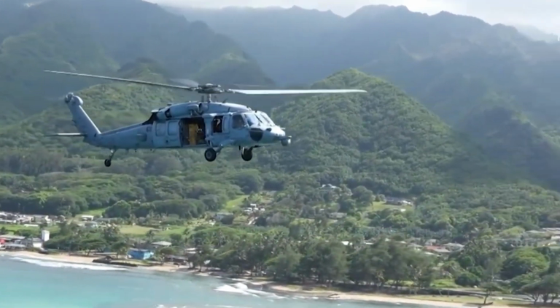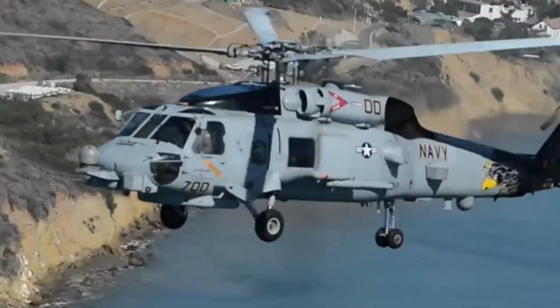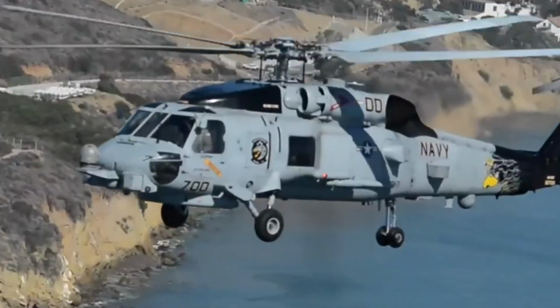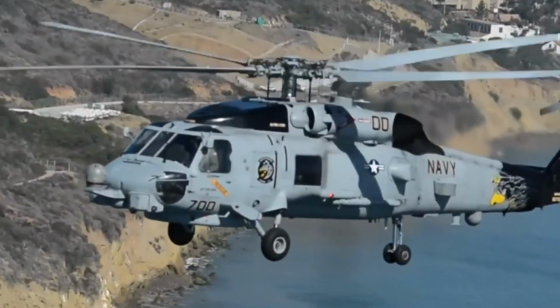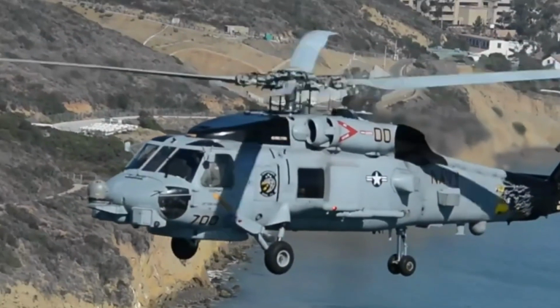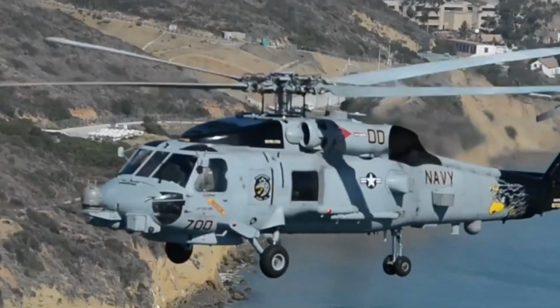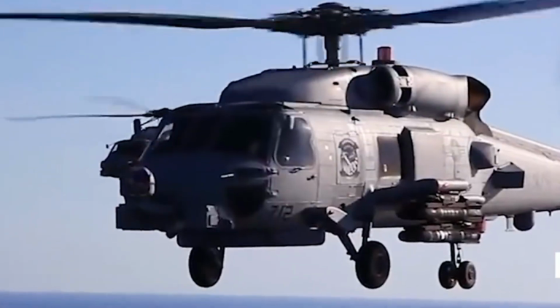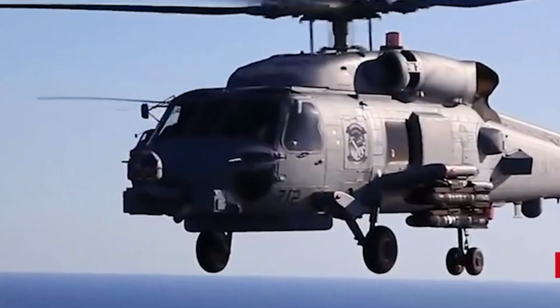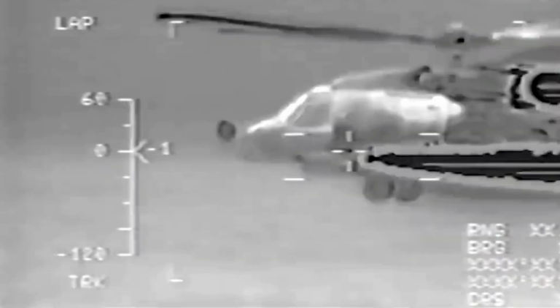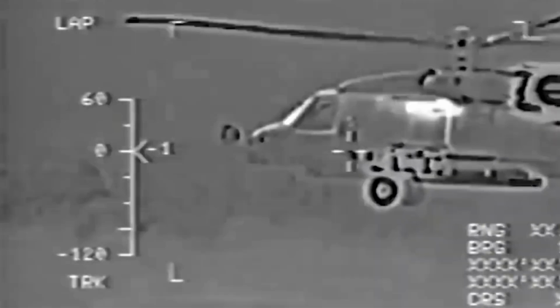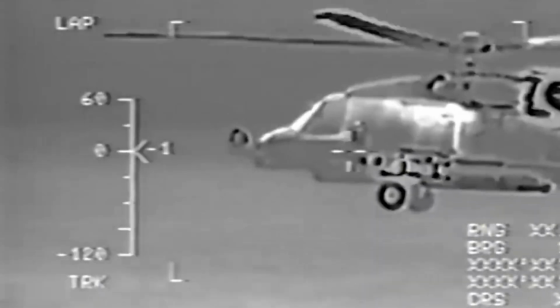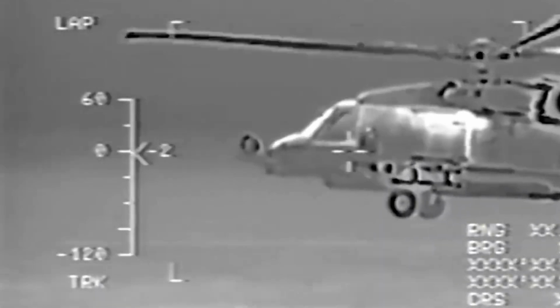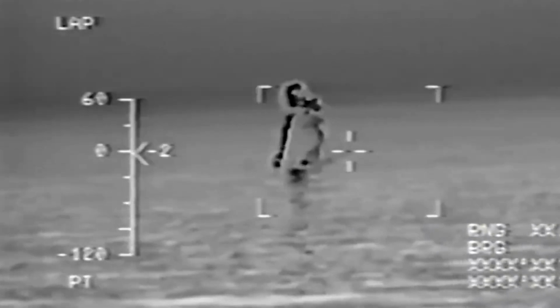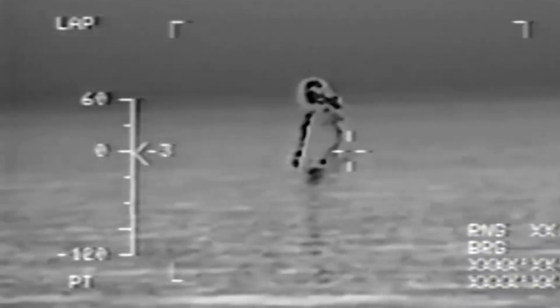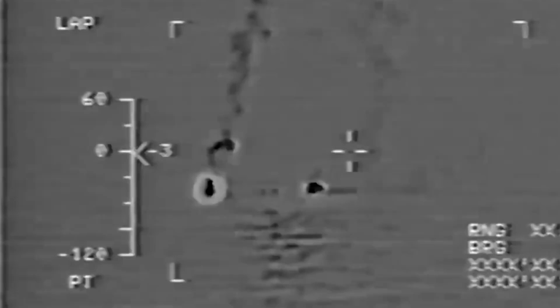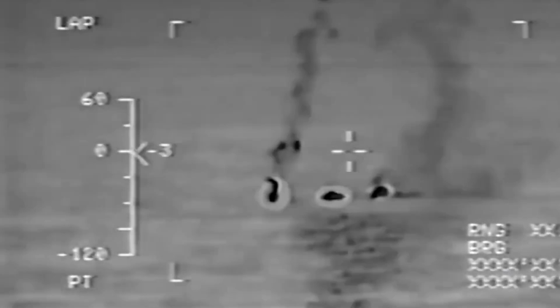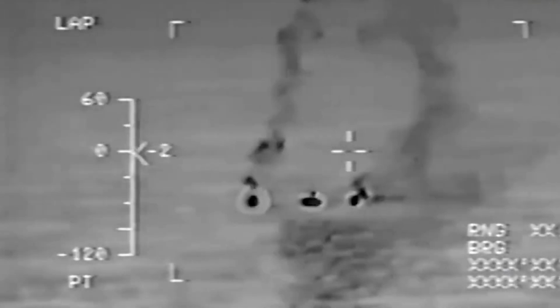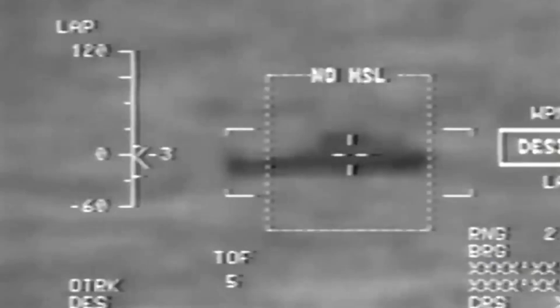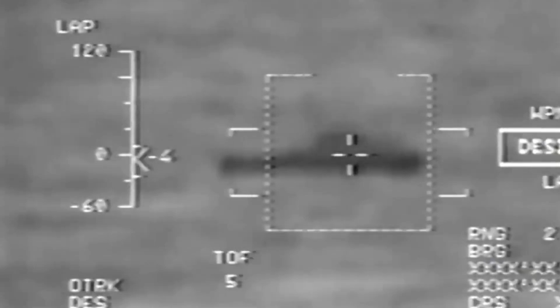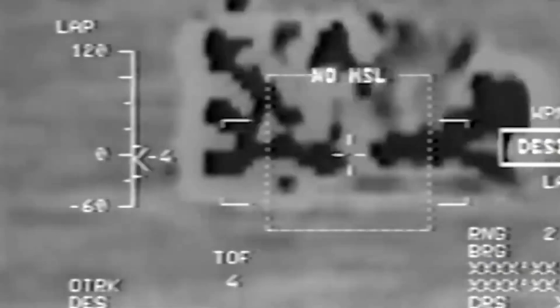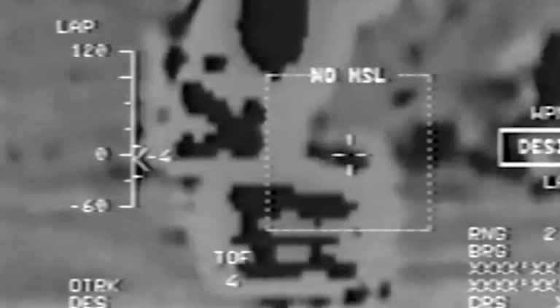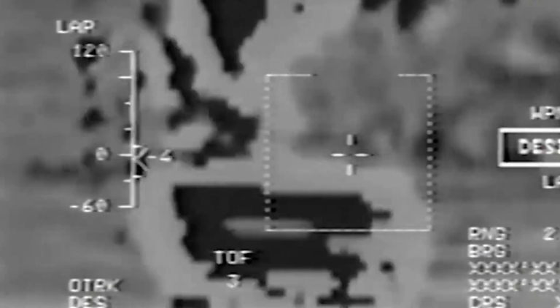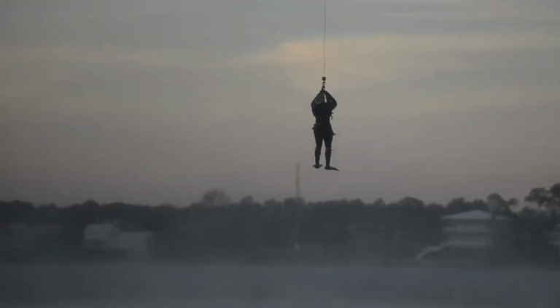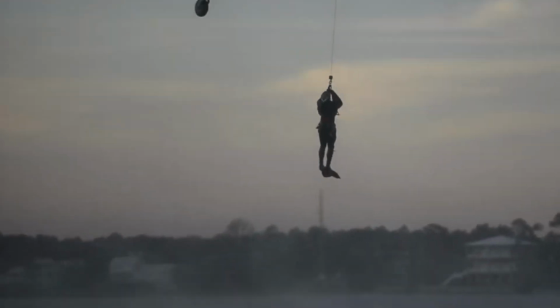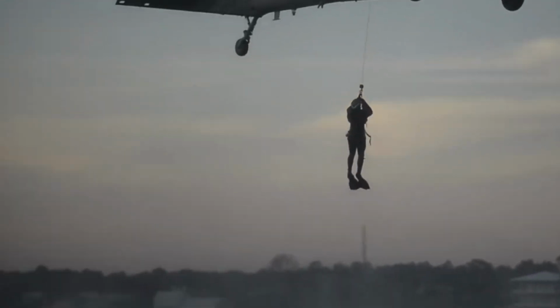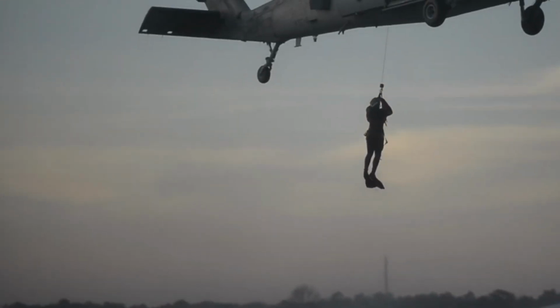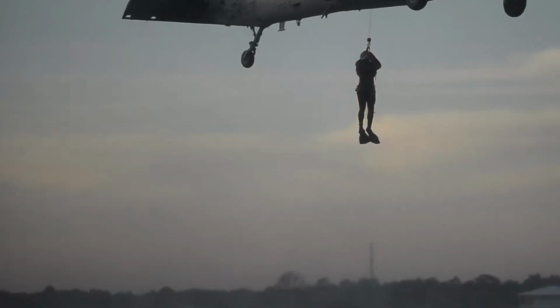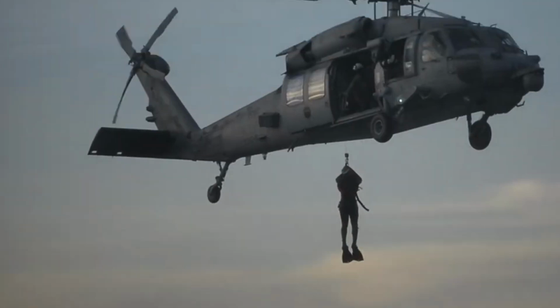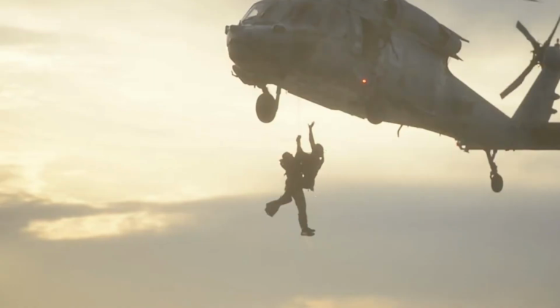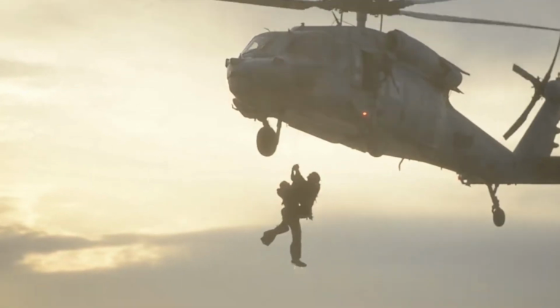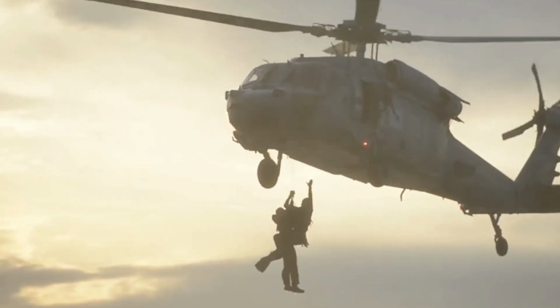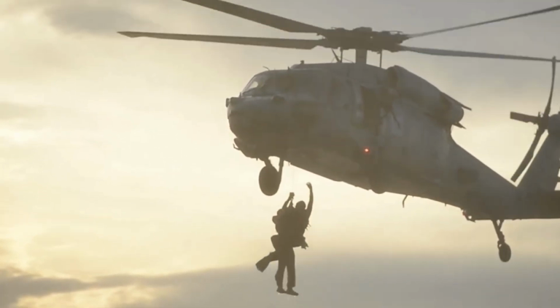The MH-60 Seahawk is a family of helicopters used by the United States Navy for a variety of roles, including anti-submarine warfare, anti-surface warfare, search and rescue, and utility transport.